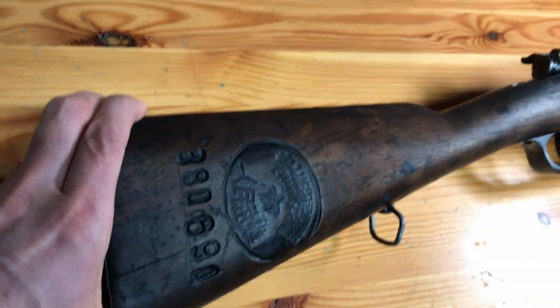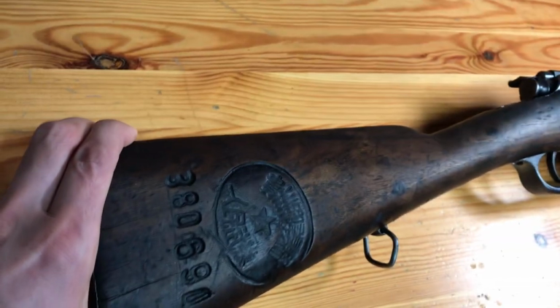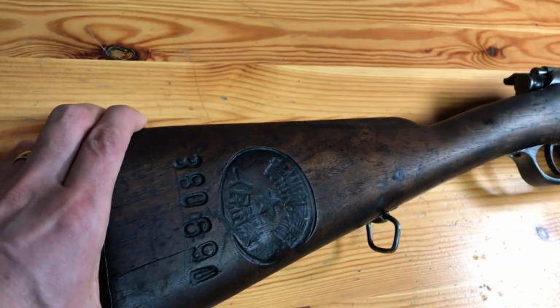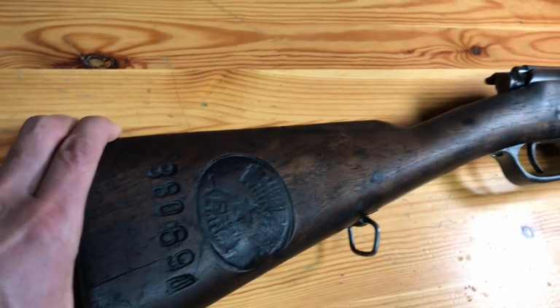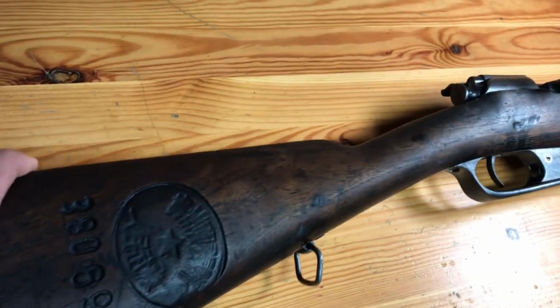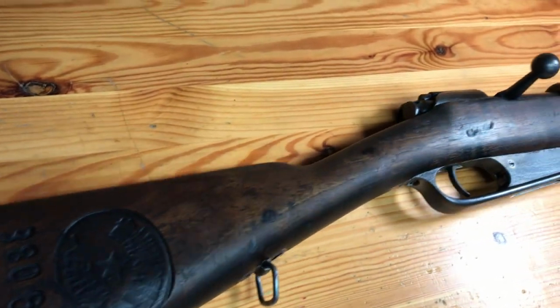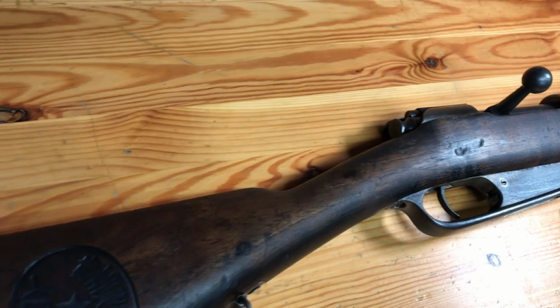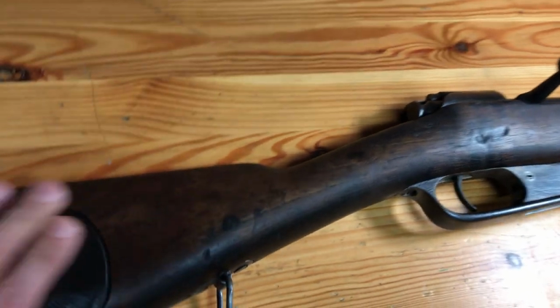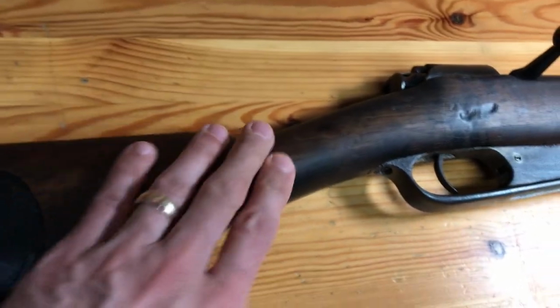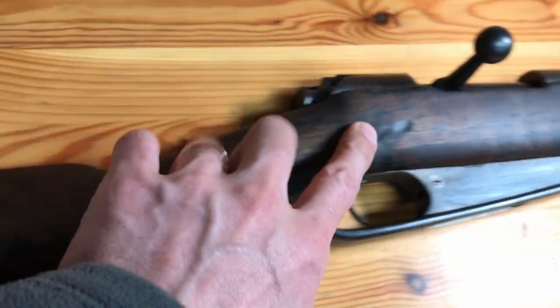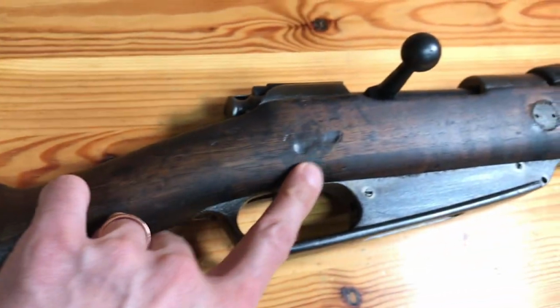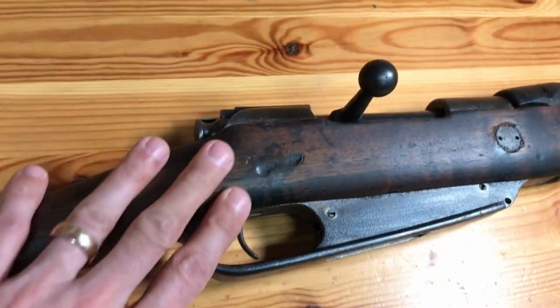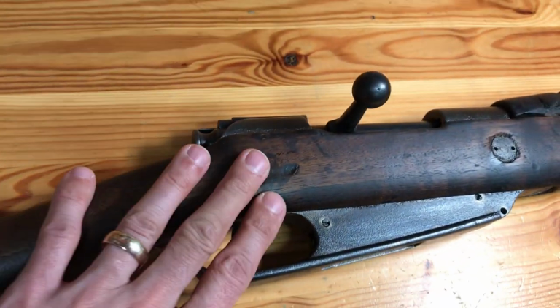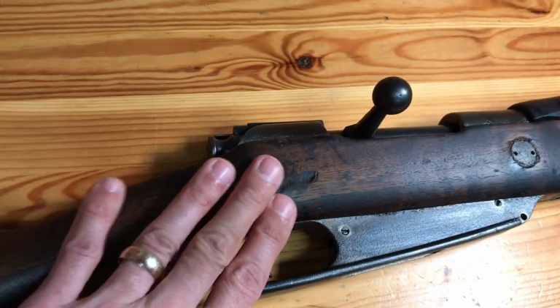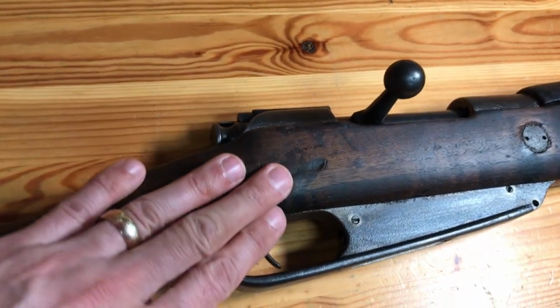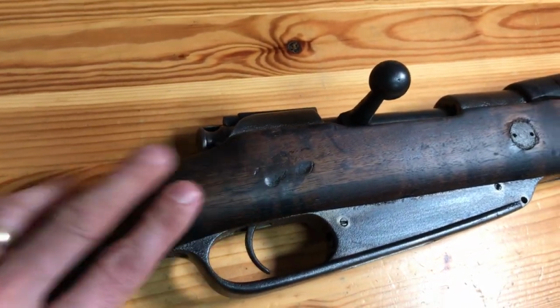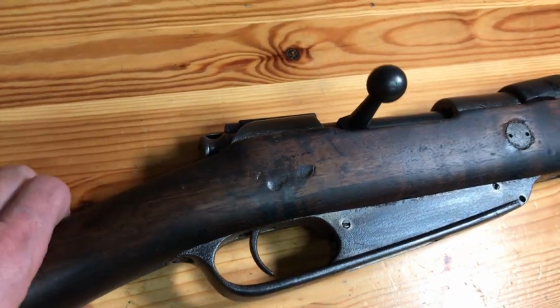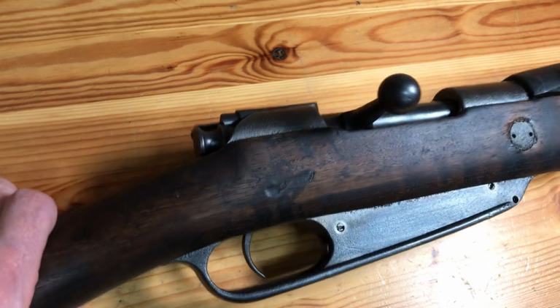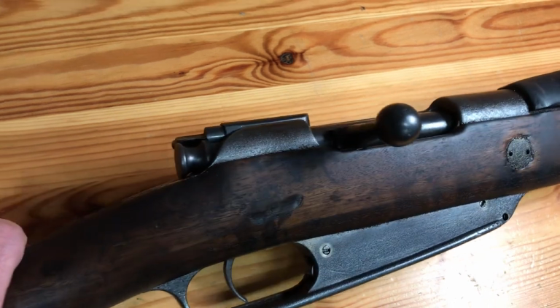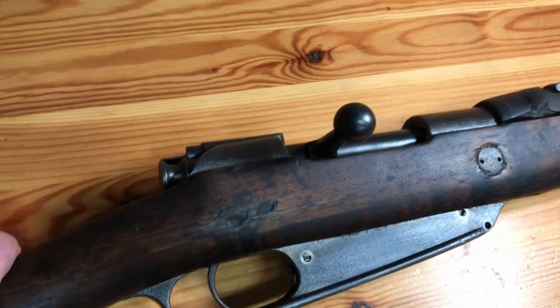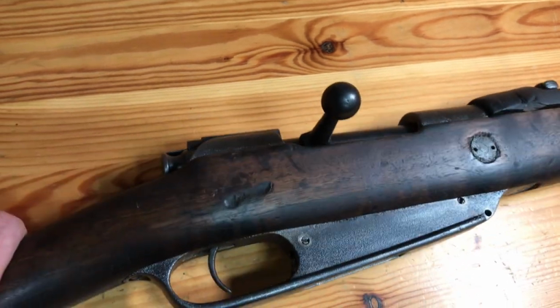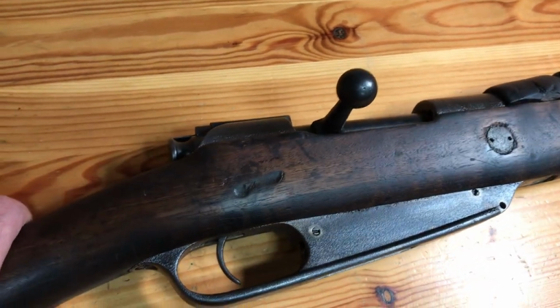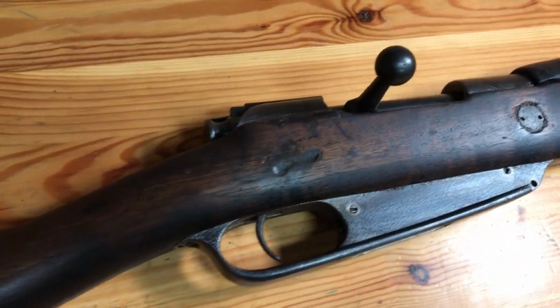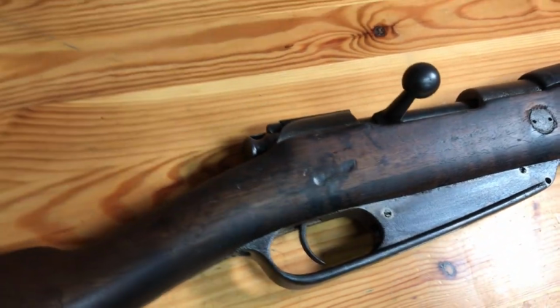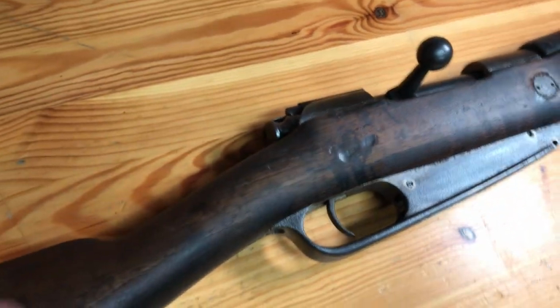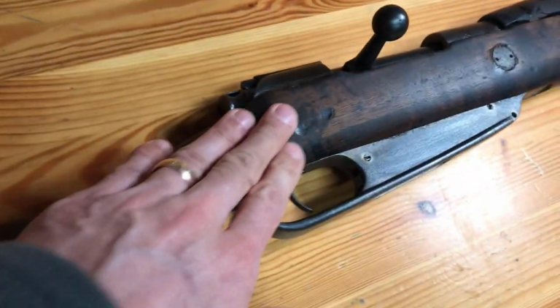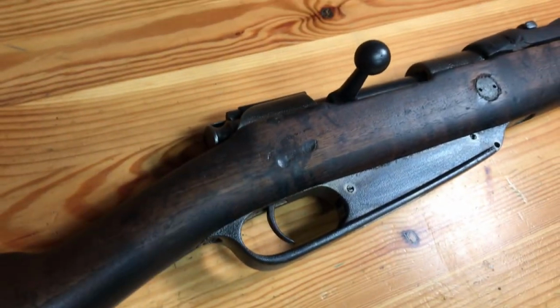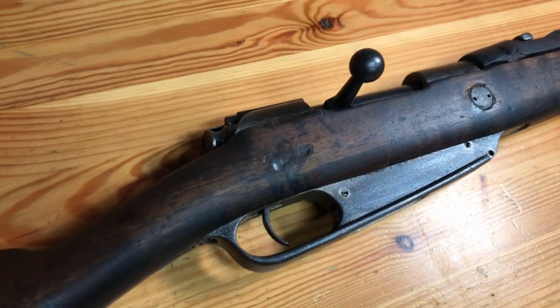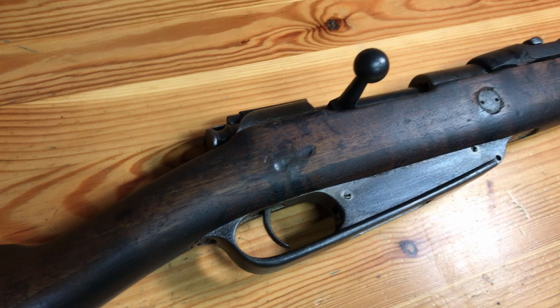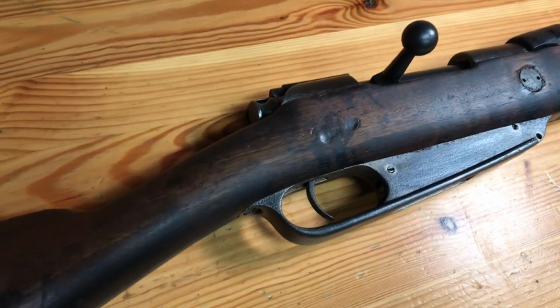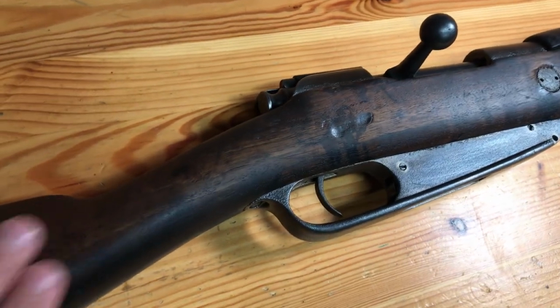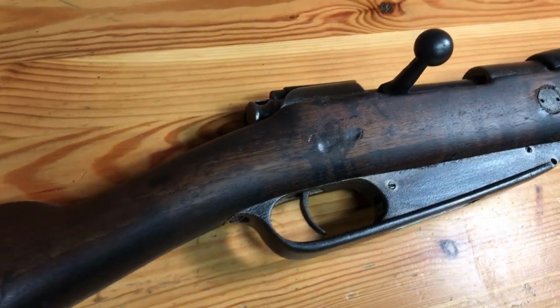The stock is just gorgeous on this guy. Unfortunately there are a few little marks here where there was some oil in the stock — it just wouldn't come out without basically stripping this down to nothing and starting over from scratch, which I didn't want to do.